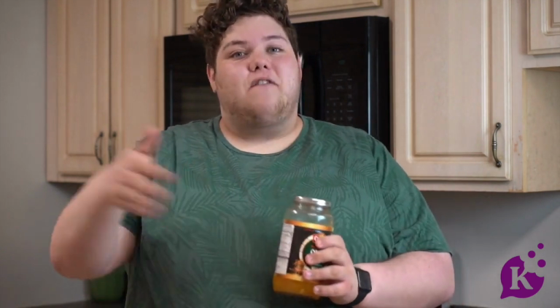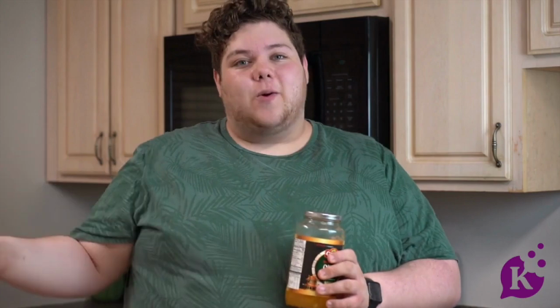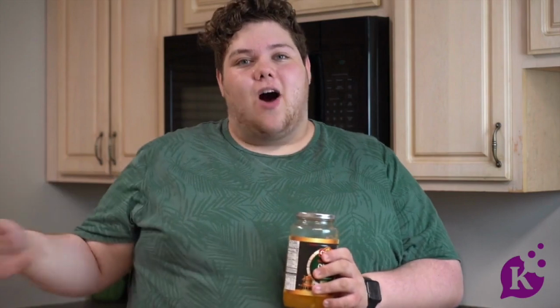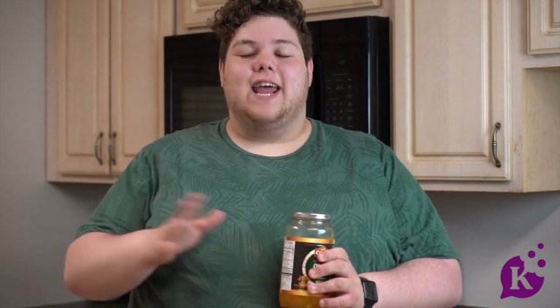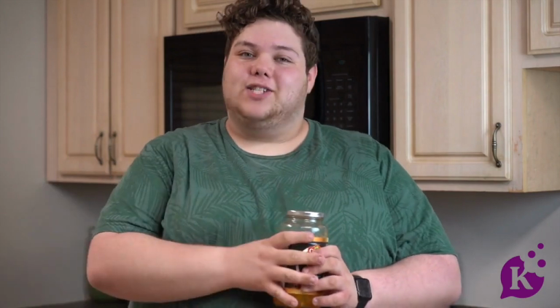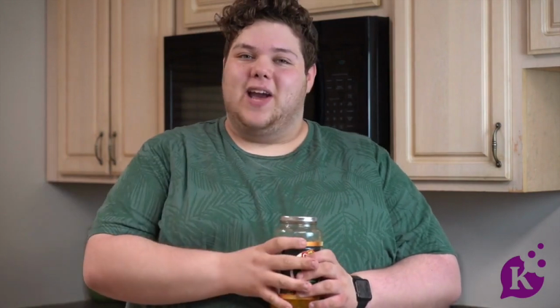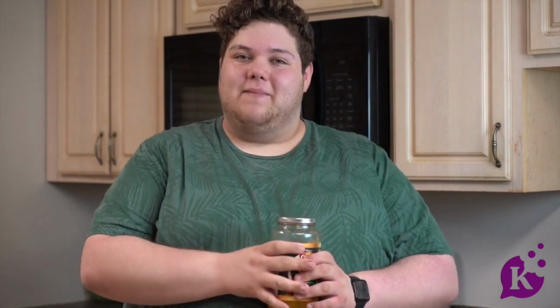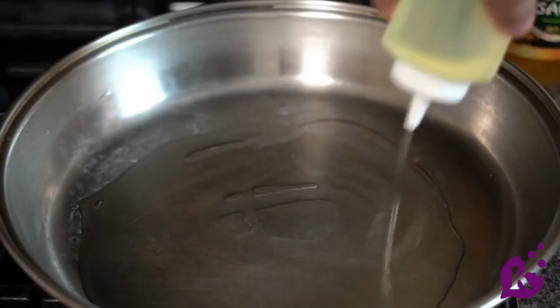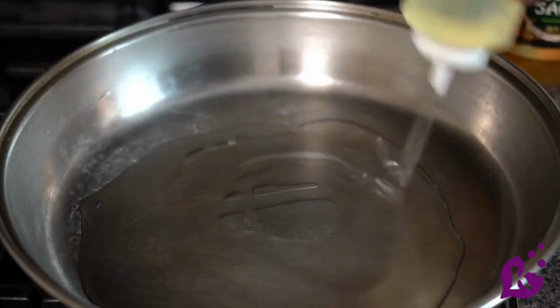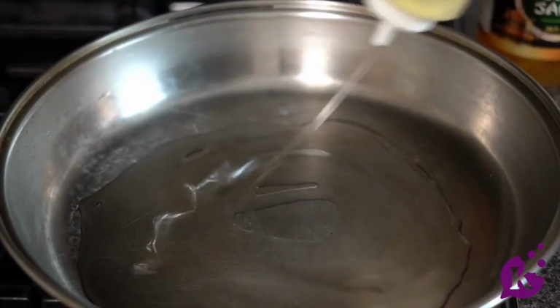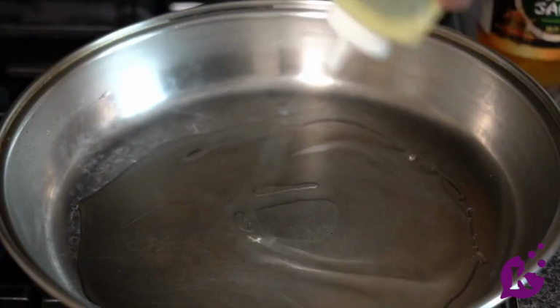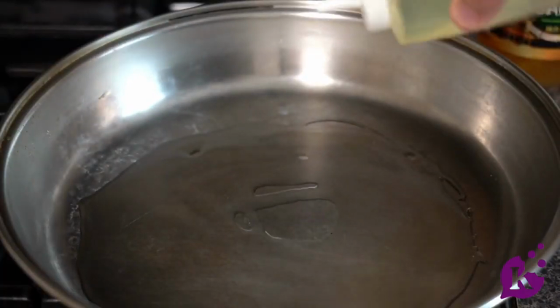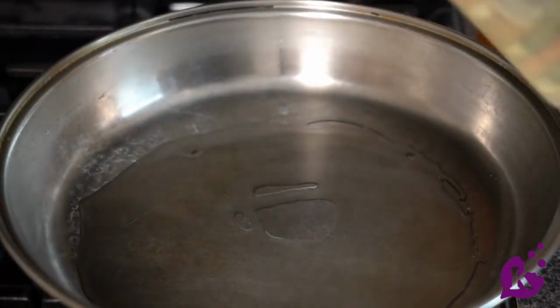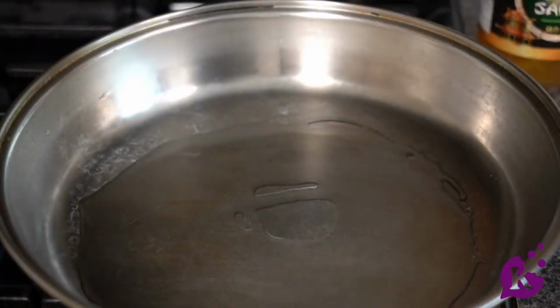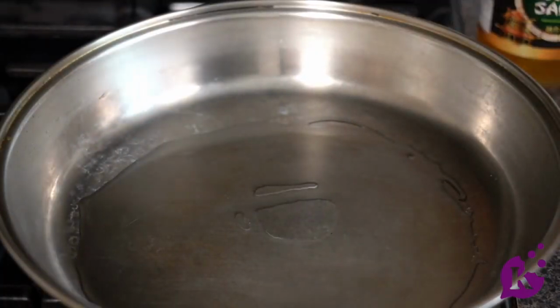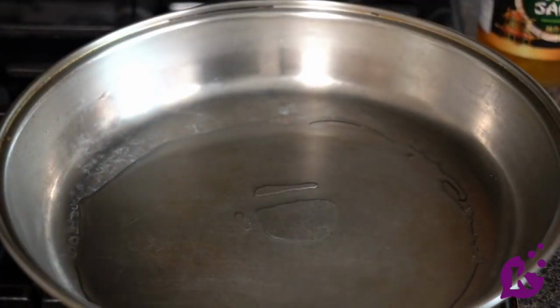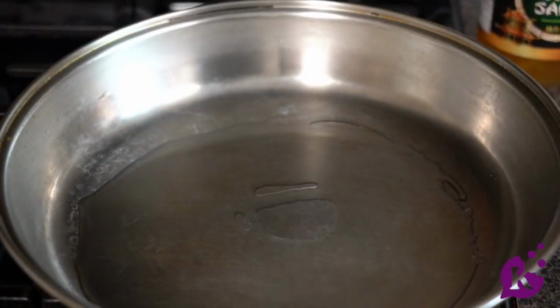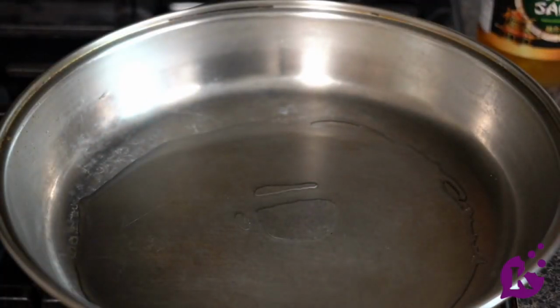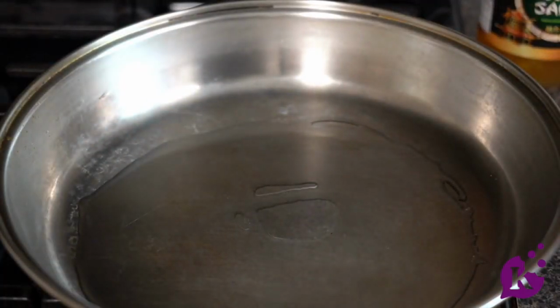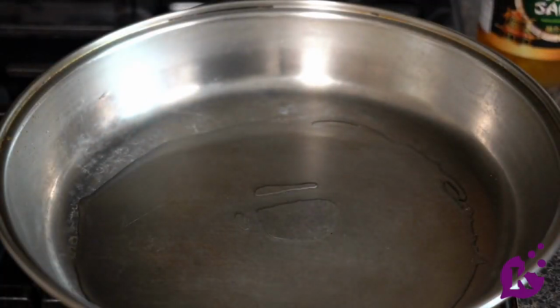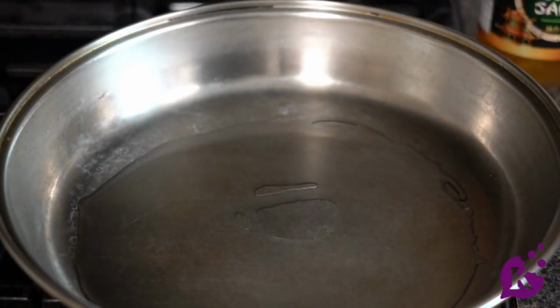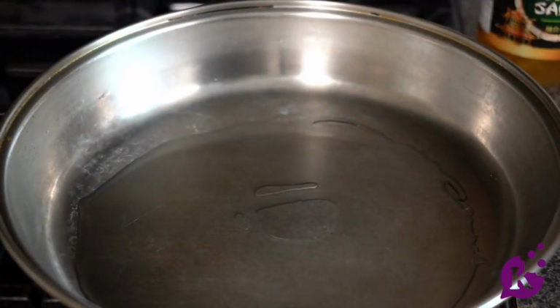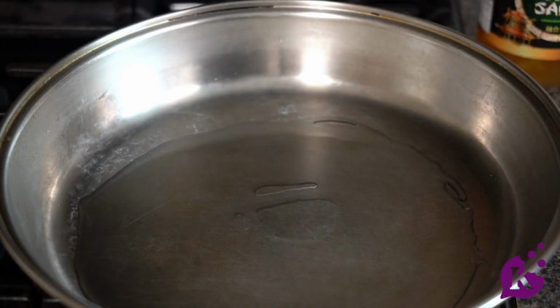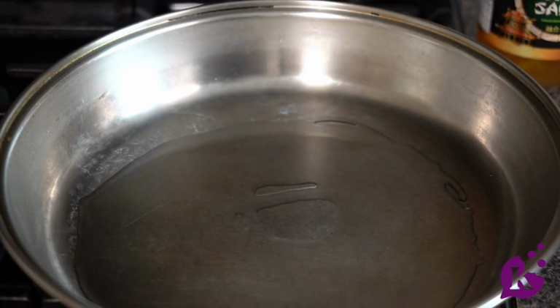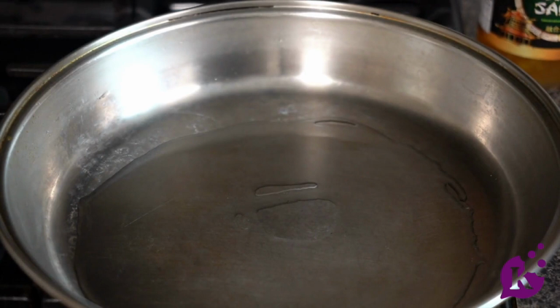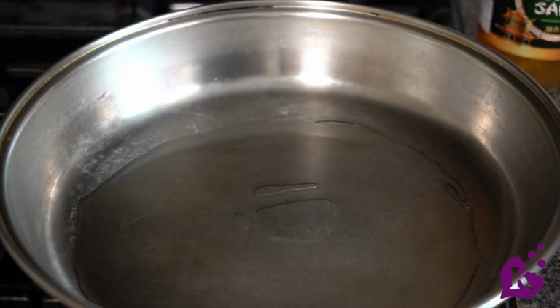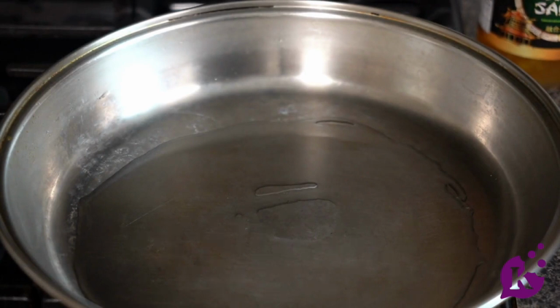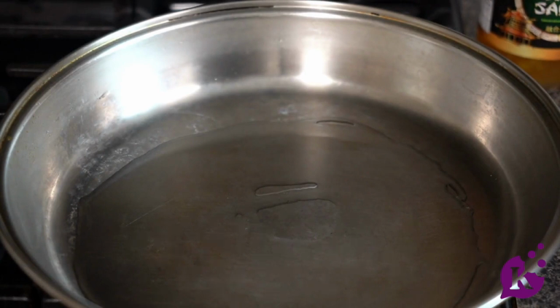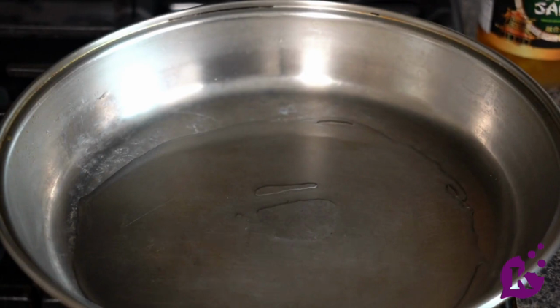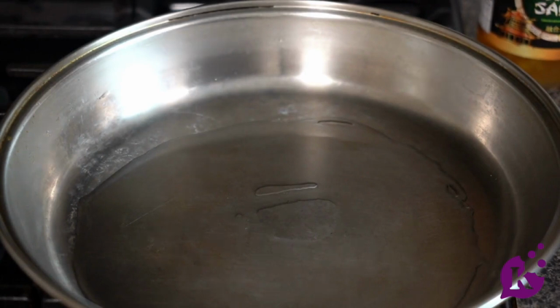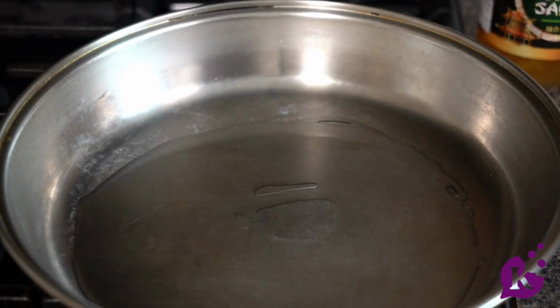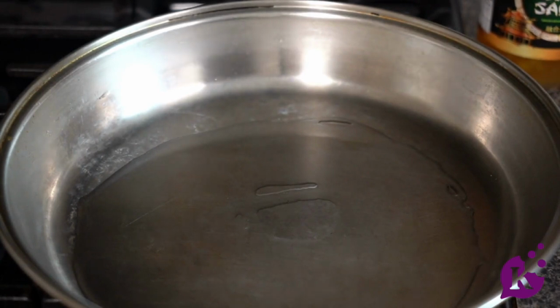Follow along and I'll show you how to make it. Add enough oil to cover the bottom of the pan and turn on the heat to medium-high.